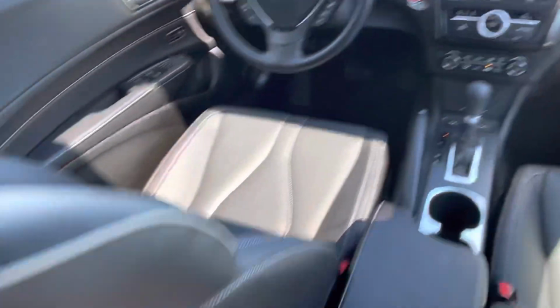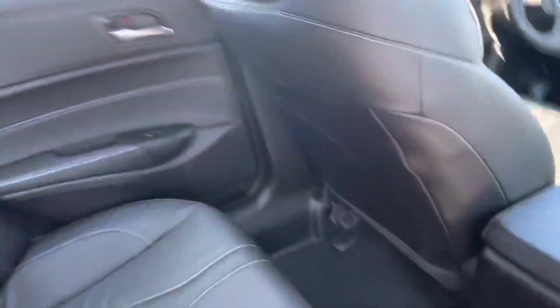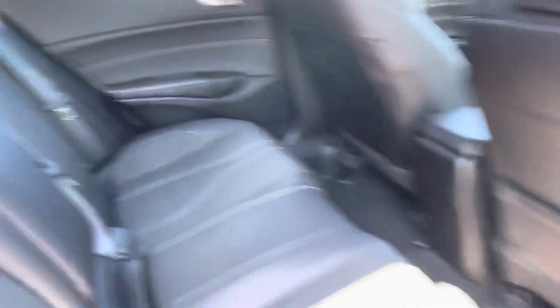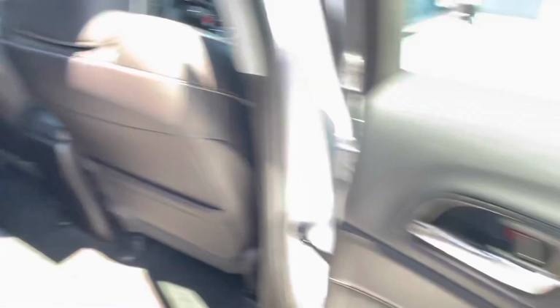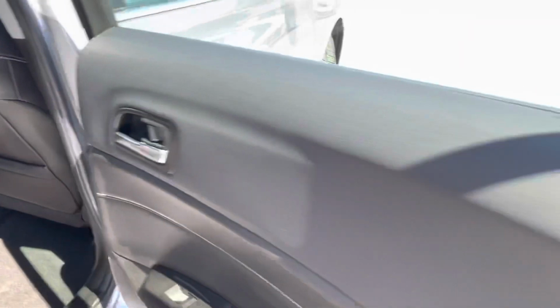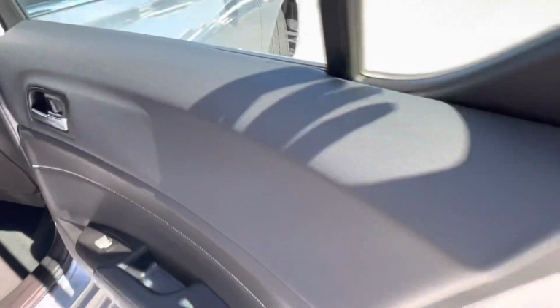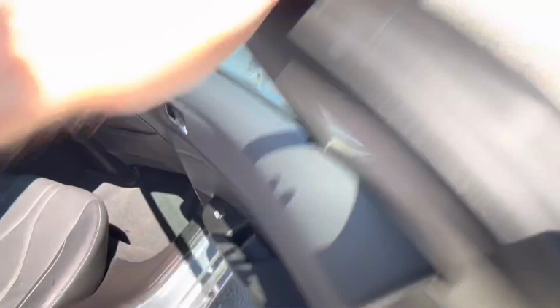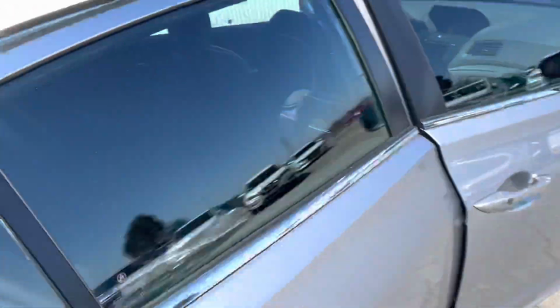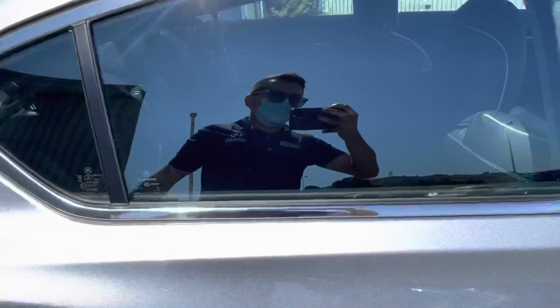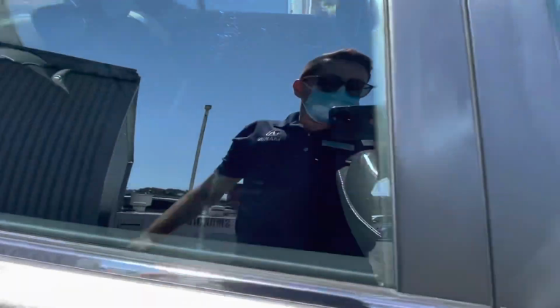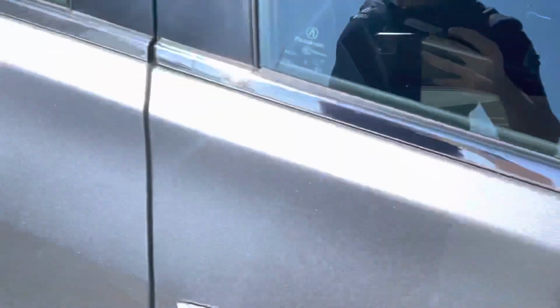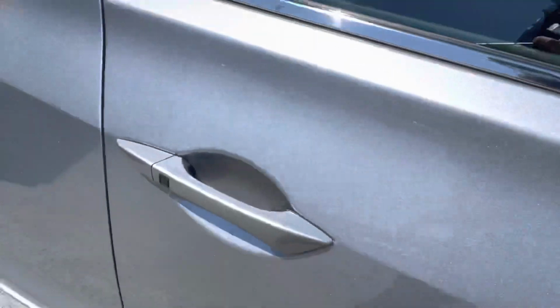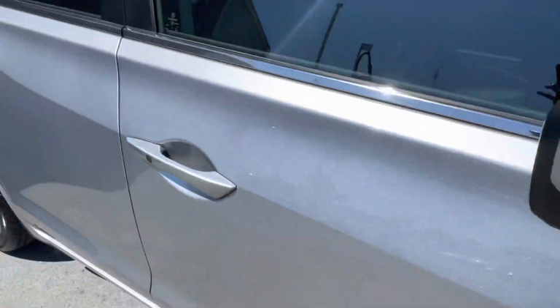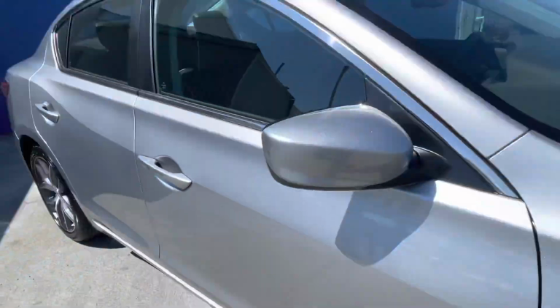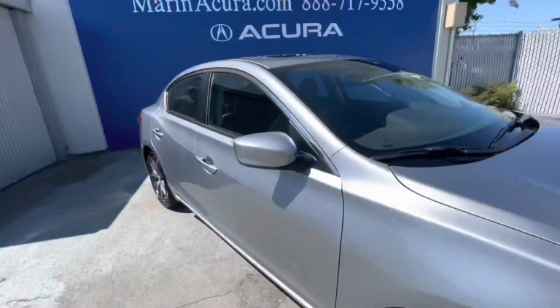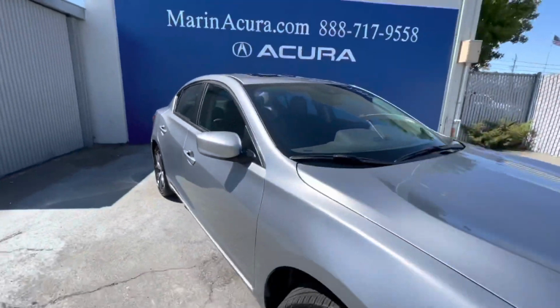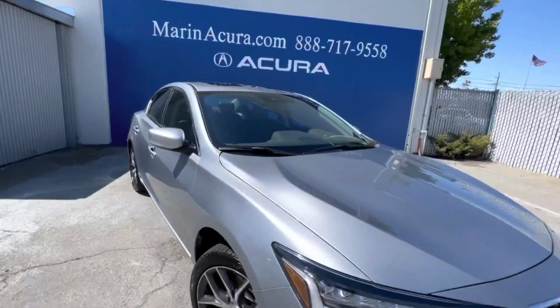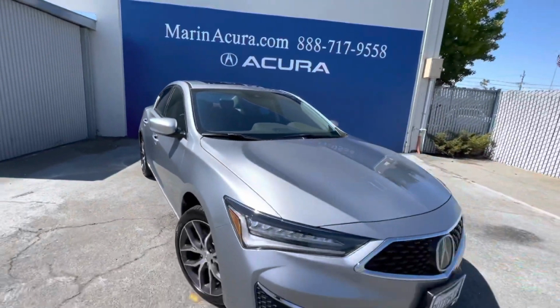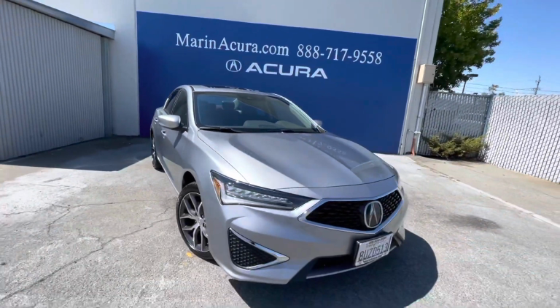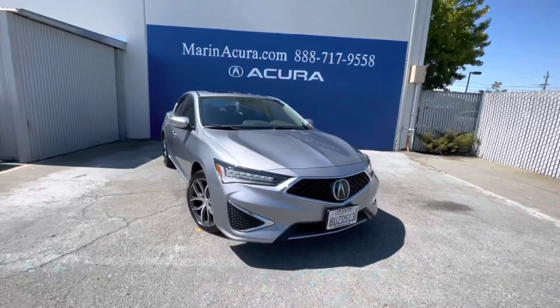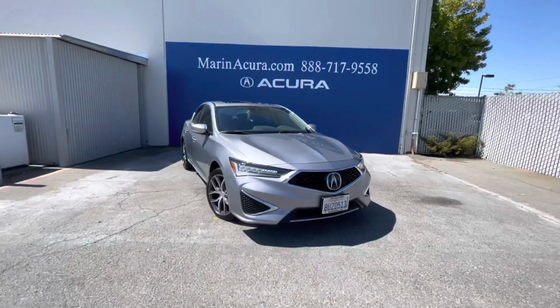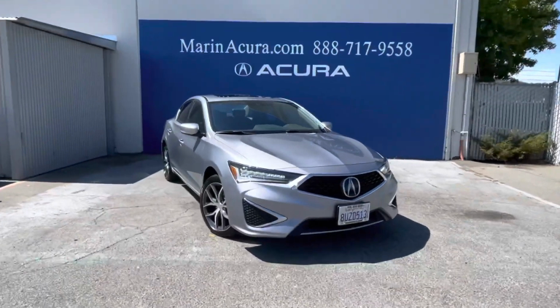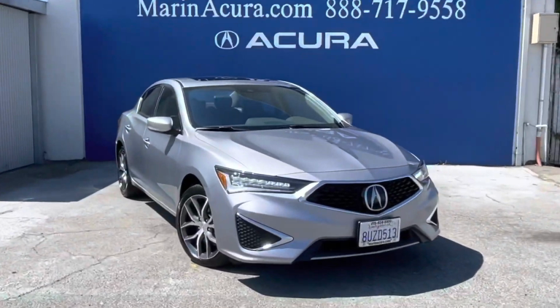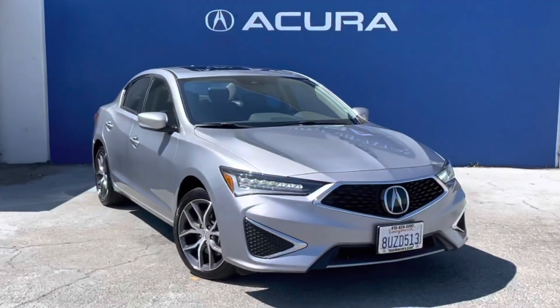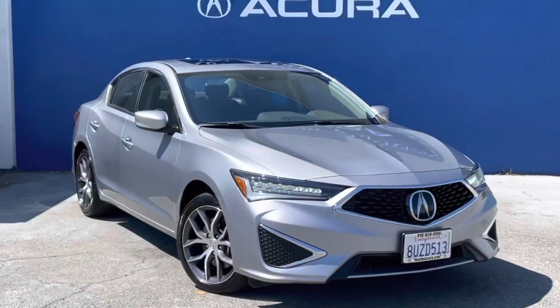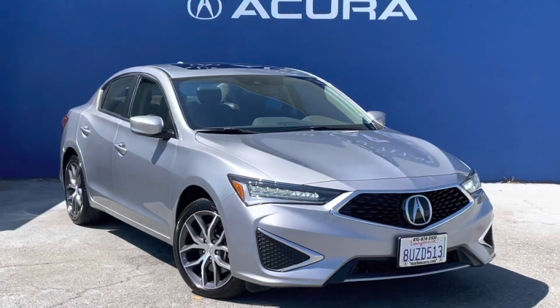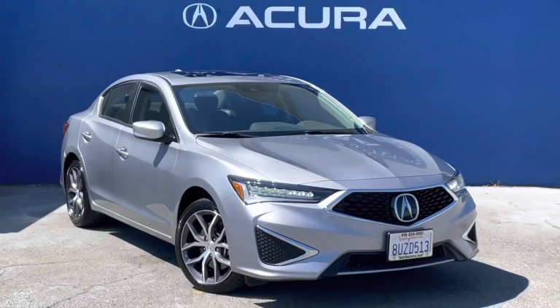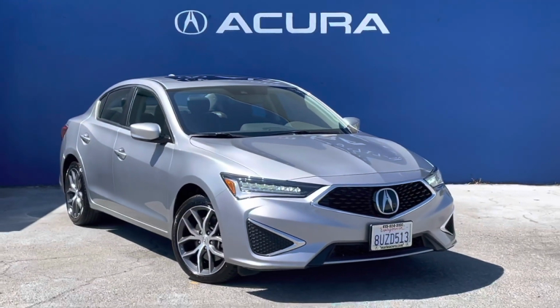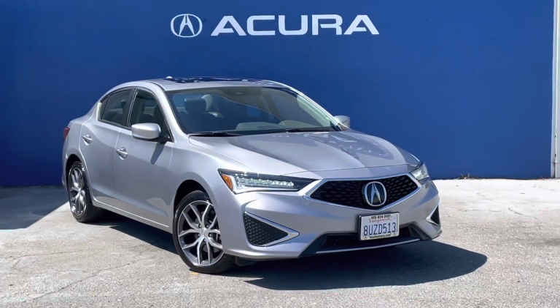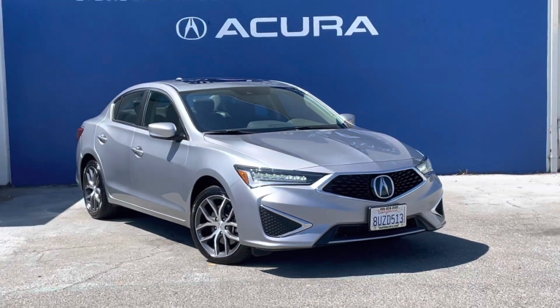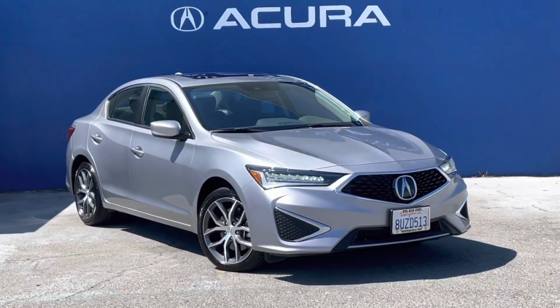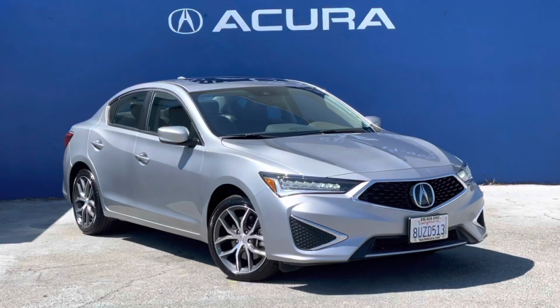Additional features include cross traffic alert, lane keeping assist, MP3 player, keyless entry, remote trunk release, steering wheel controls, child safety locks, and it is a Carfax single owner.